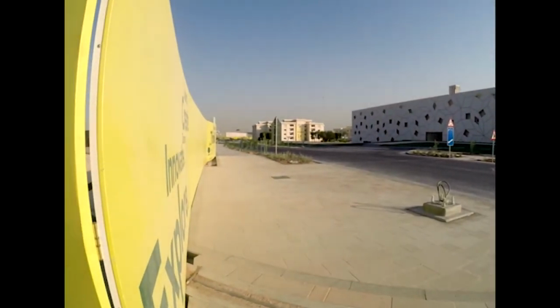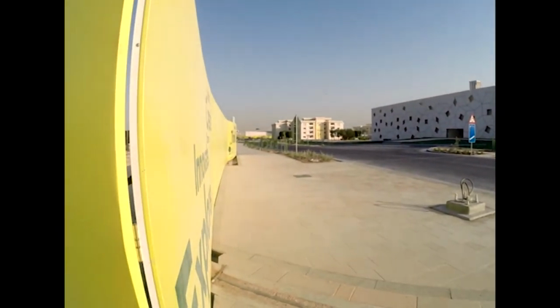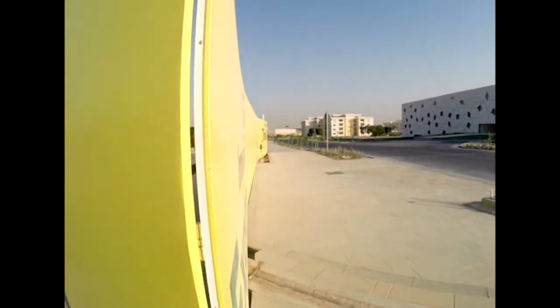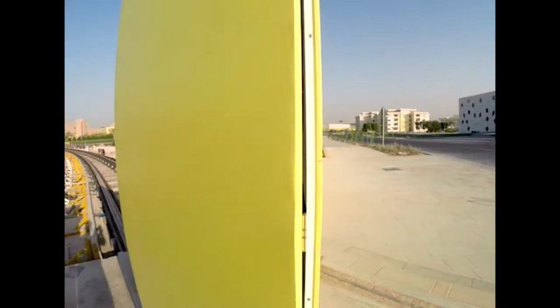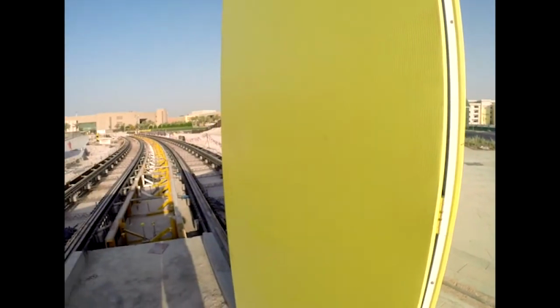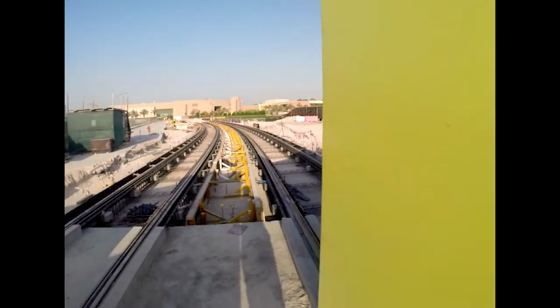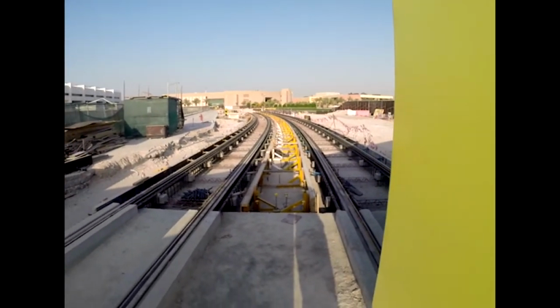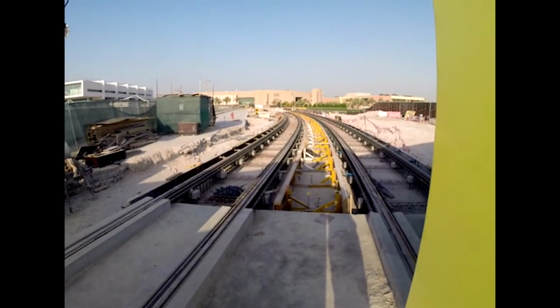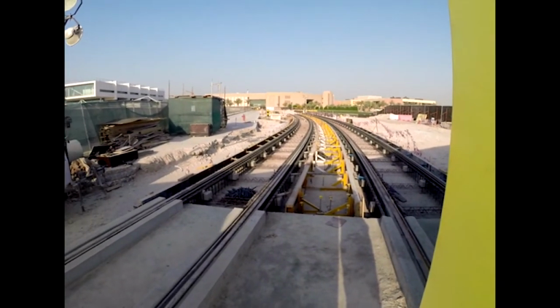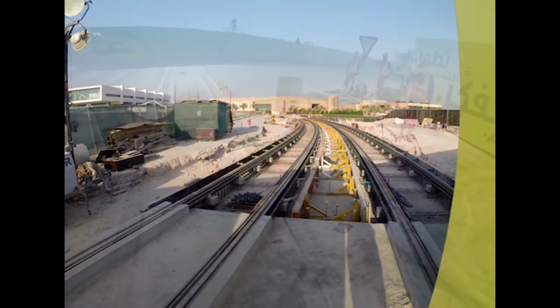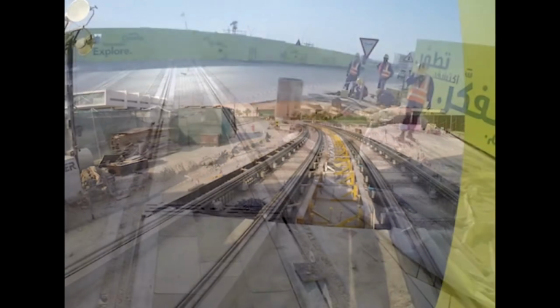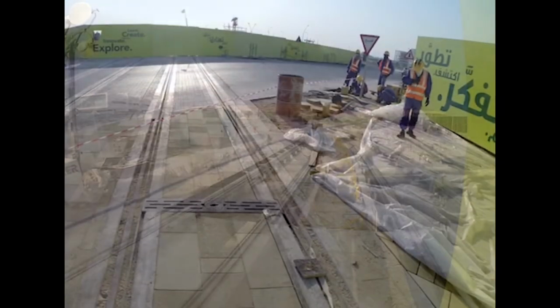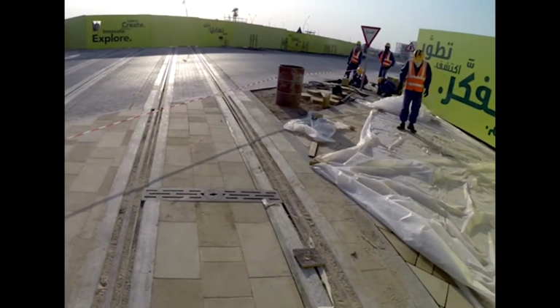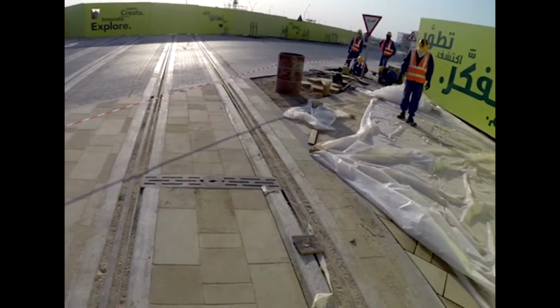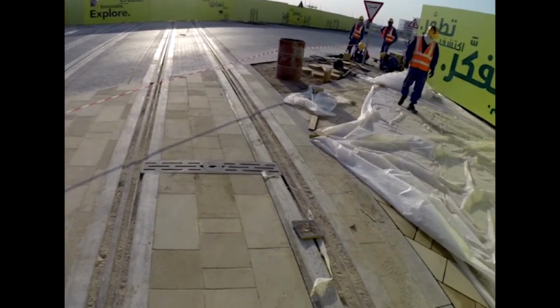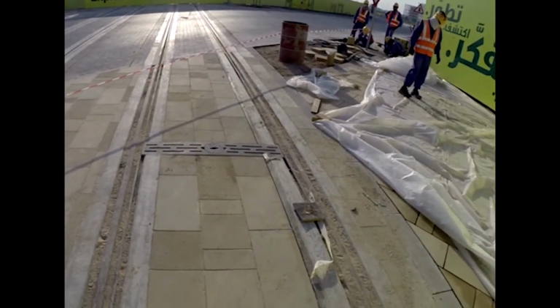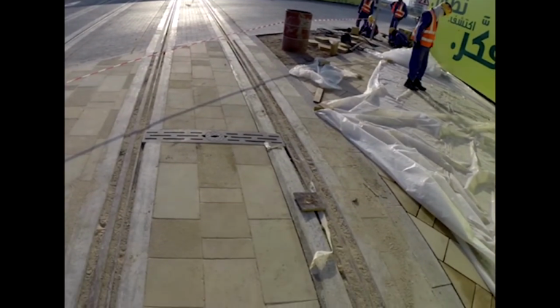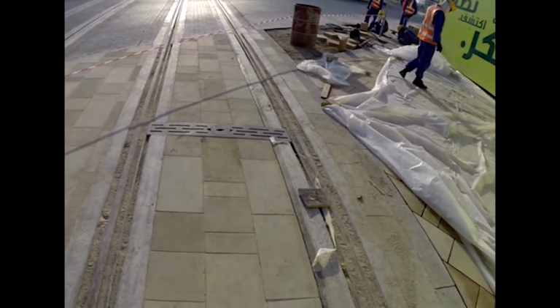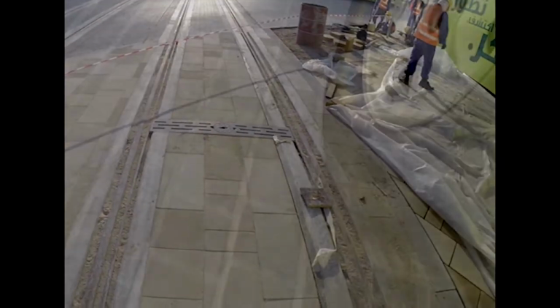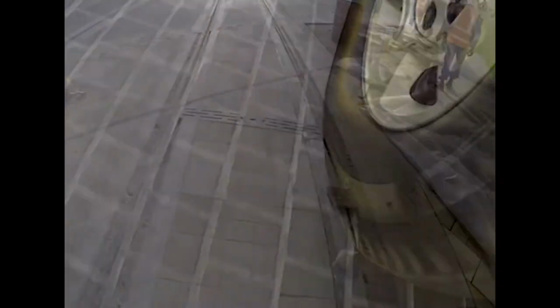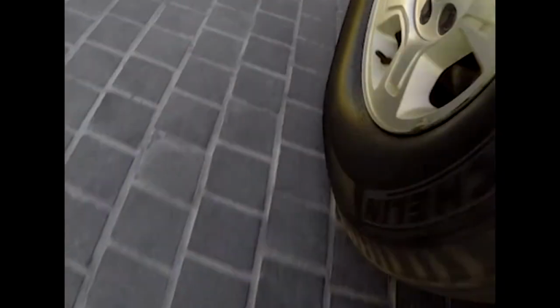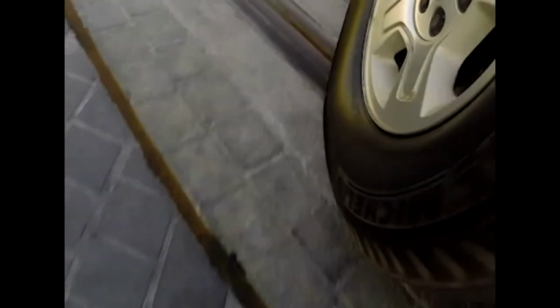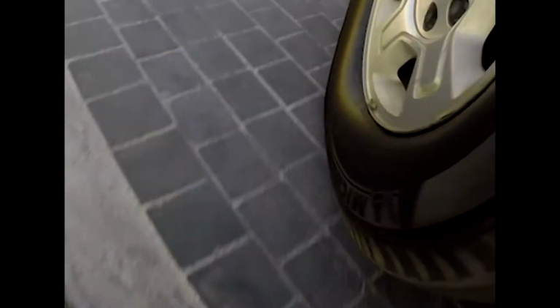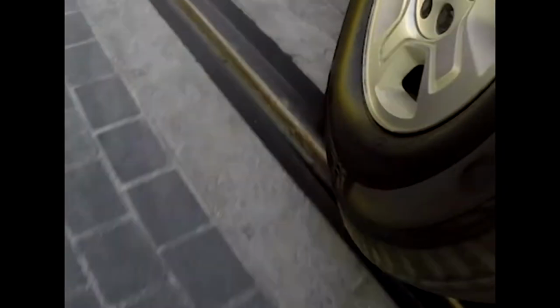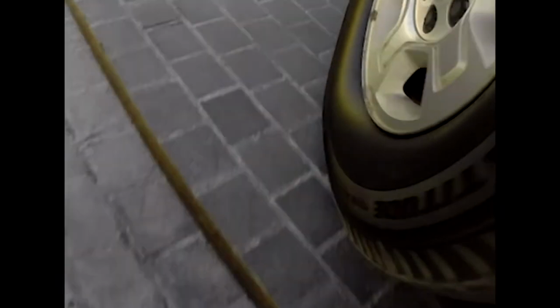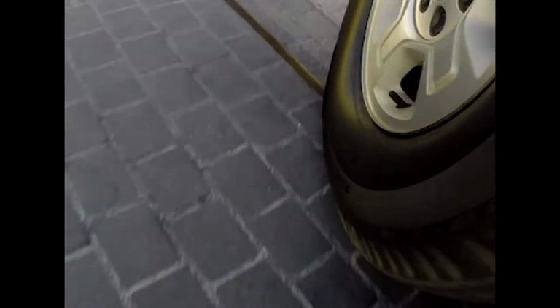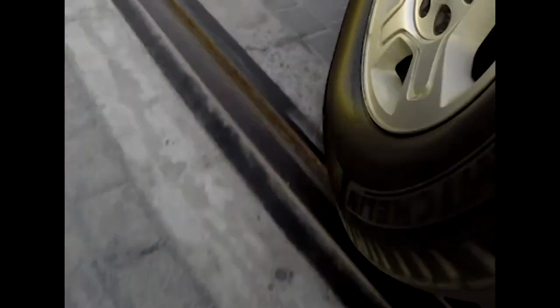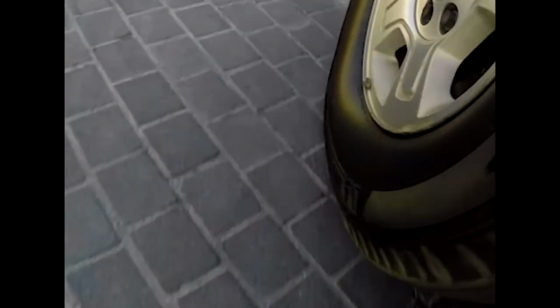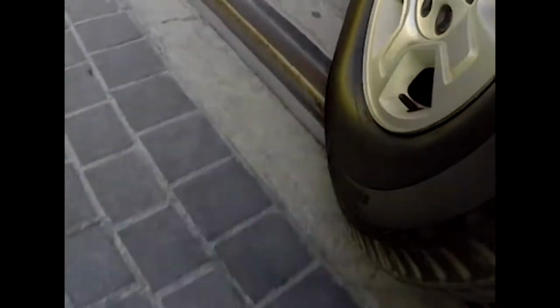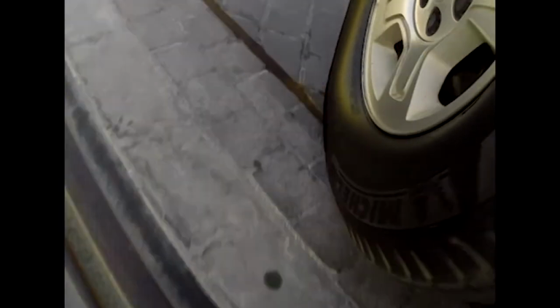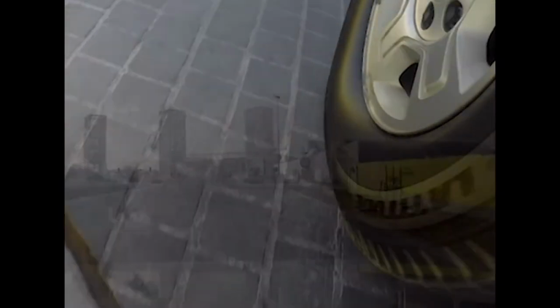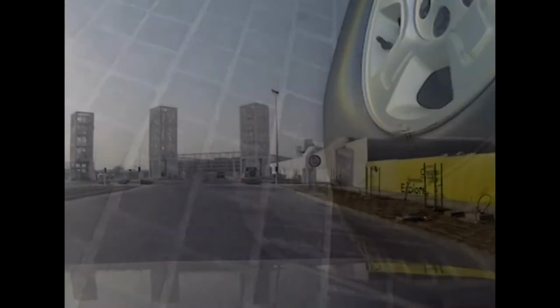You can also witness Education City's people mover system's train tracks on your way to Gate 2's new location. This is the first visible appearance of these tracks as far as we know.